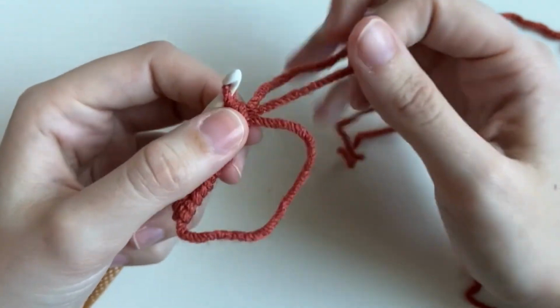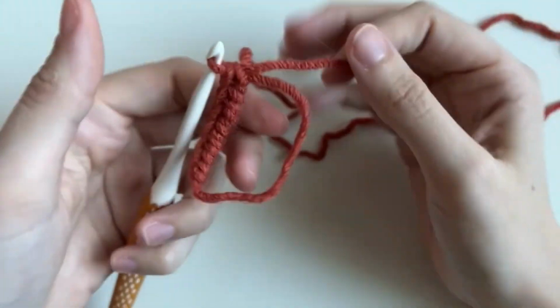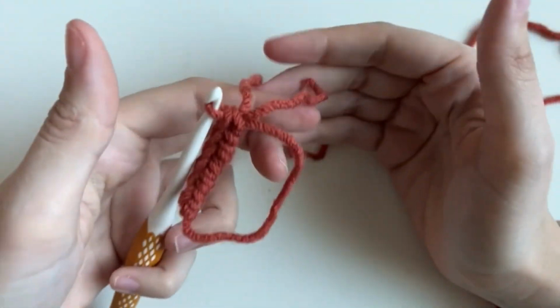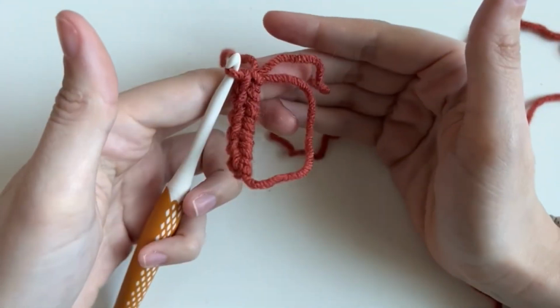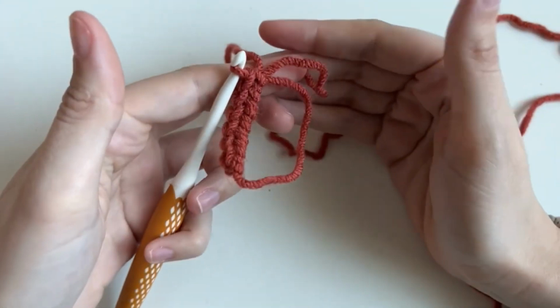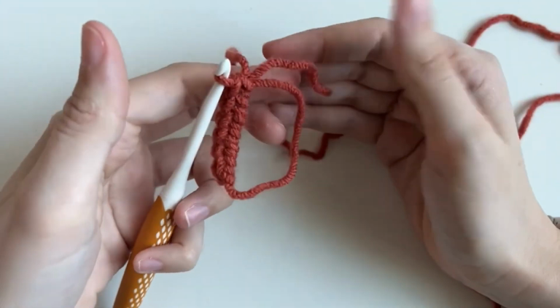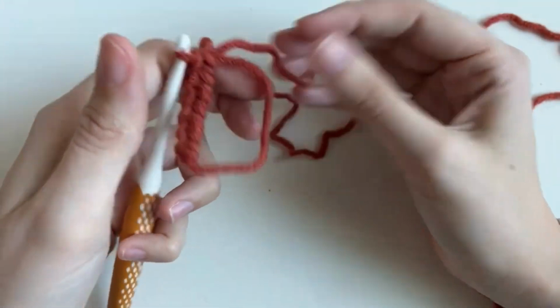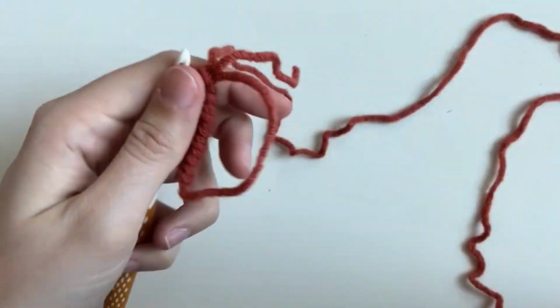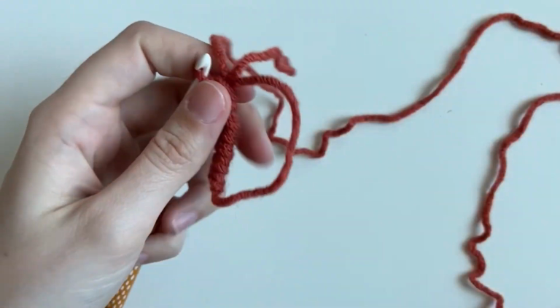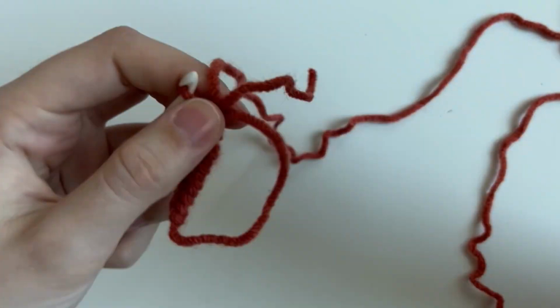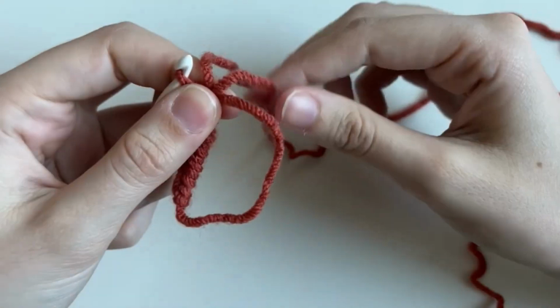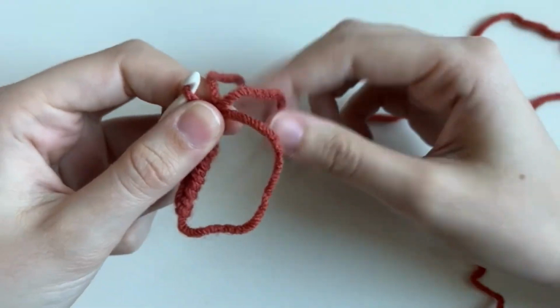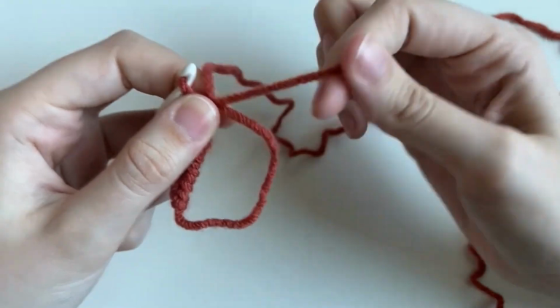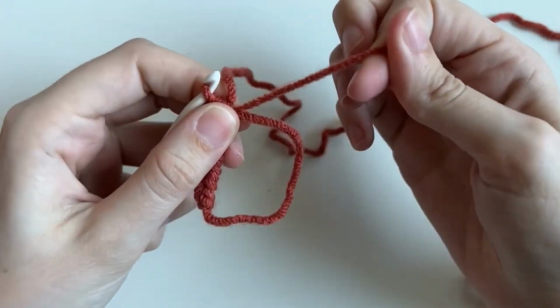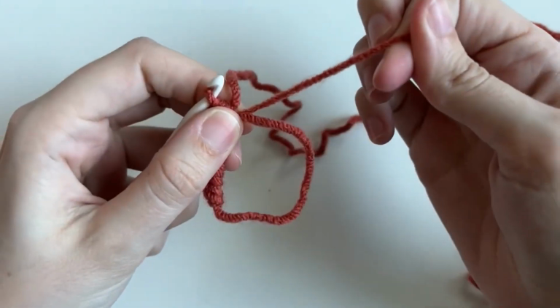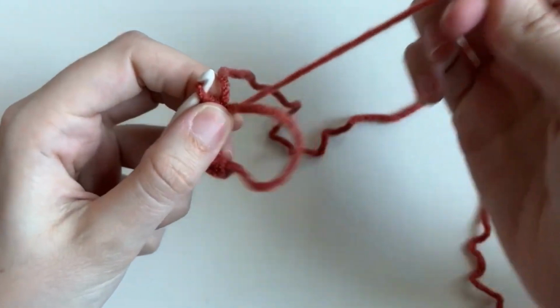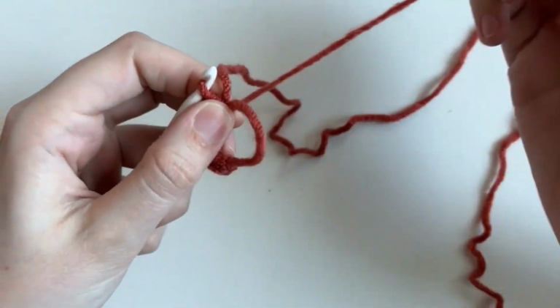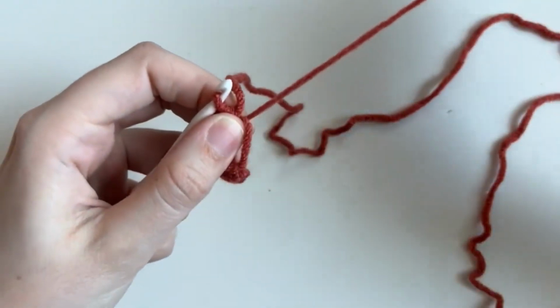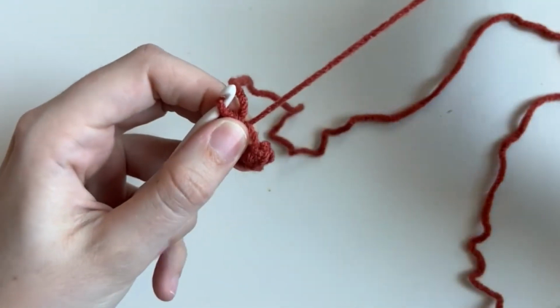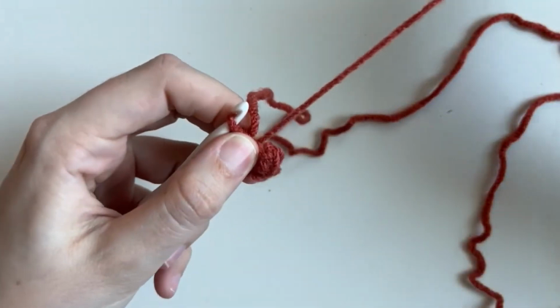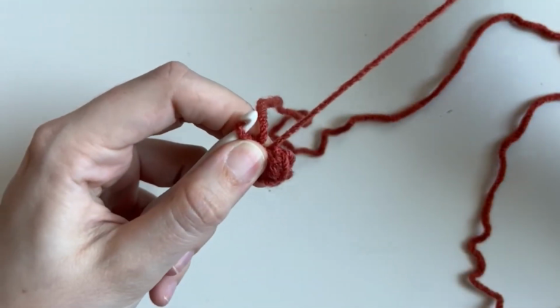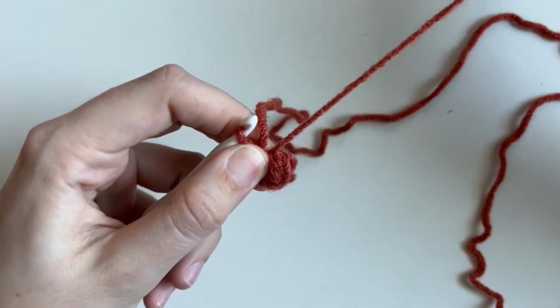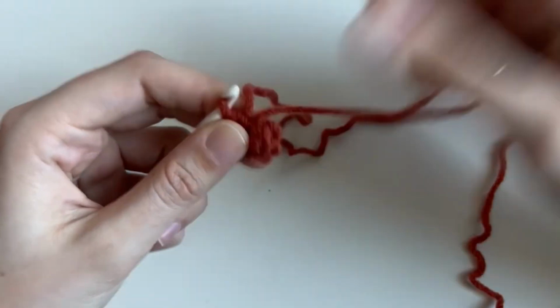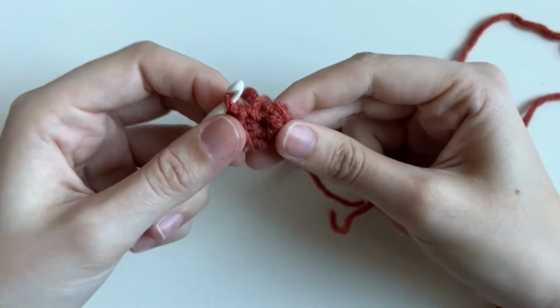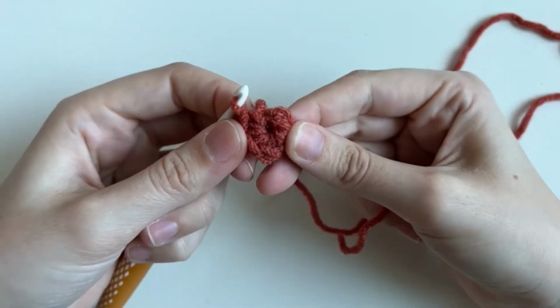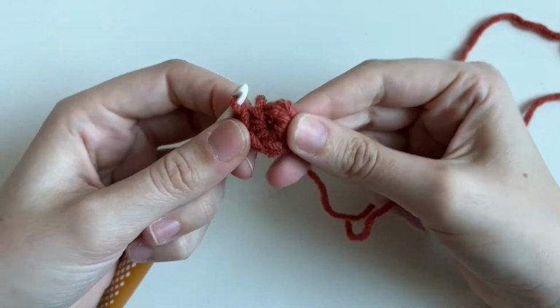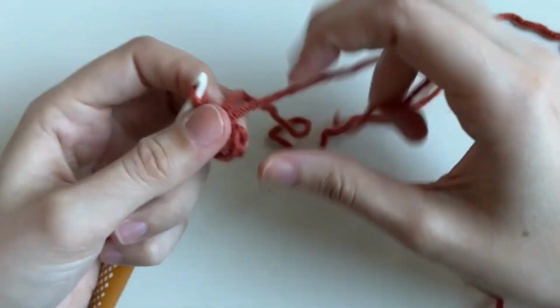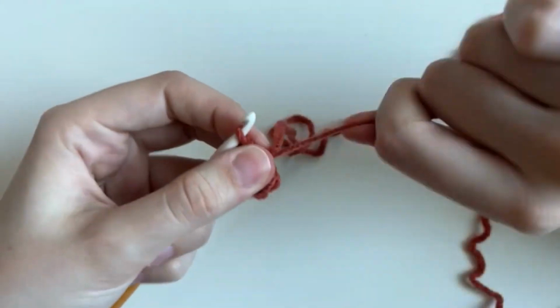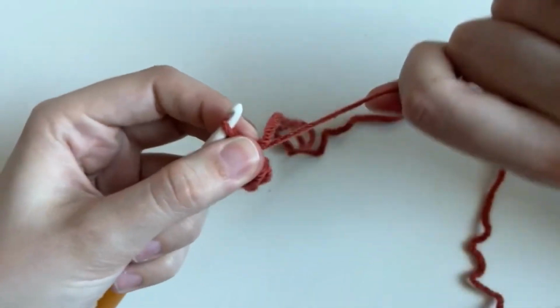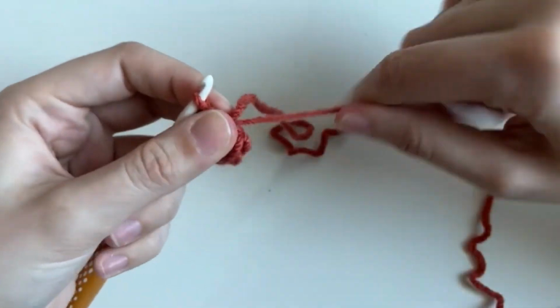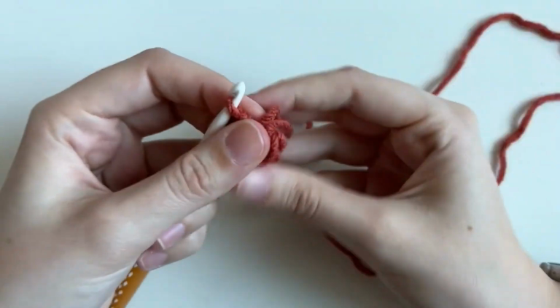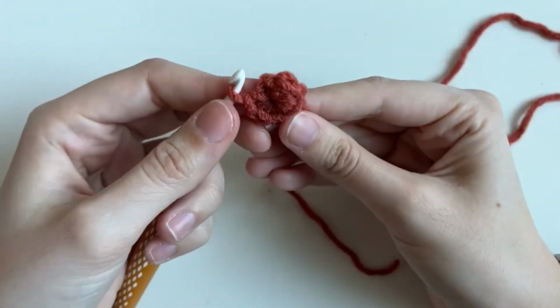This is a super fun part of making a magic ring — you're going to pinch right here and then pull it tight. Now you actually have a circle.